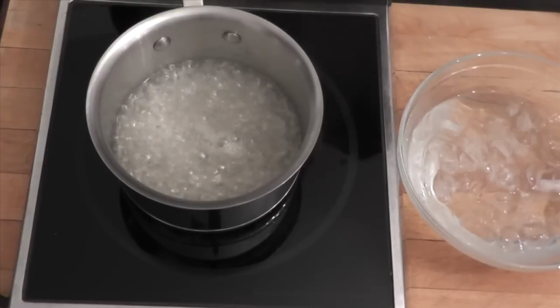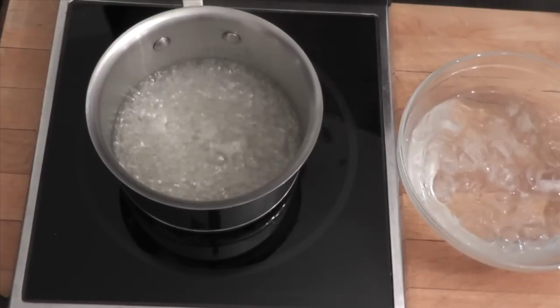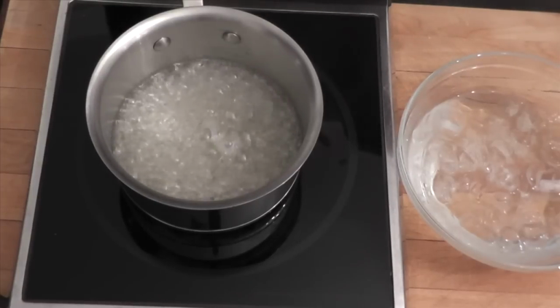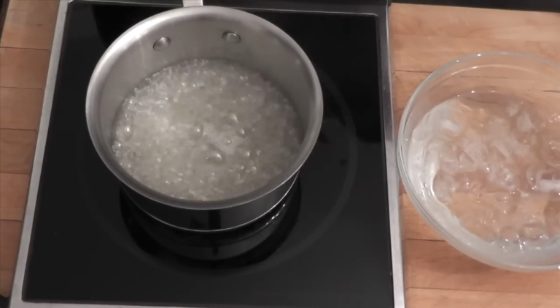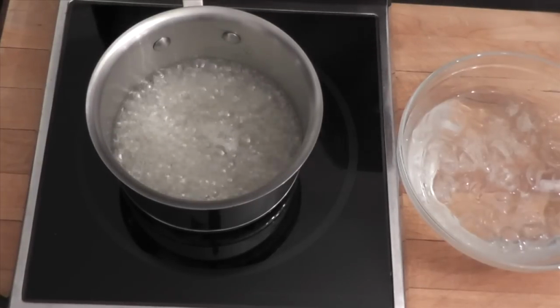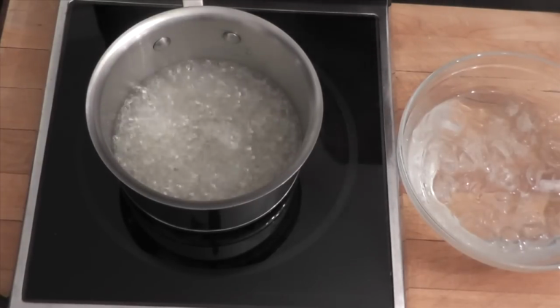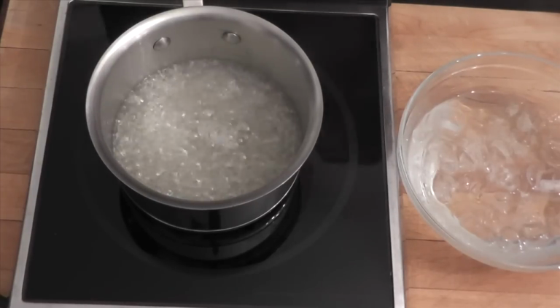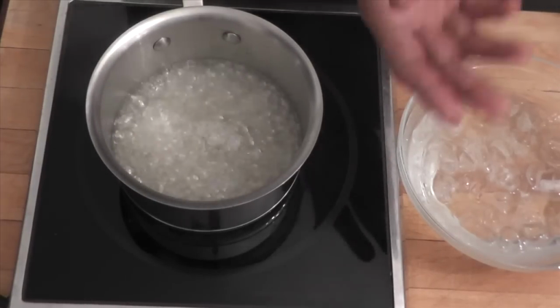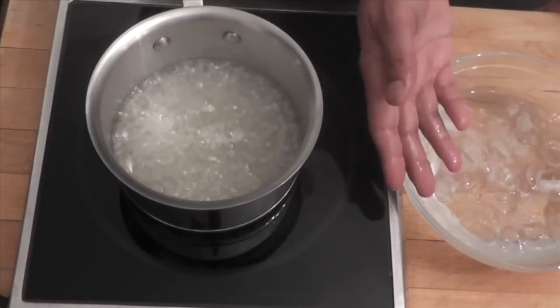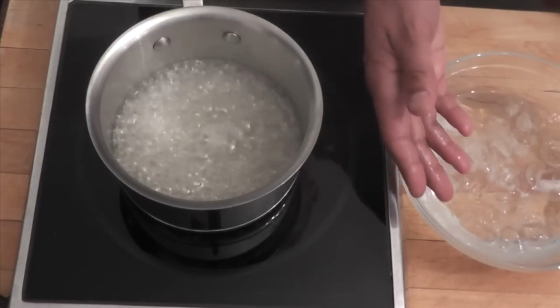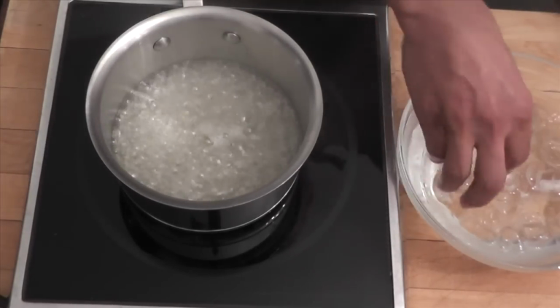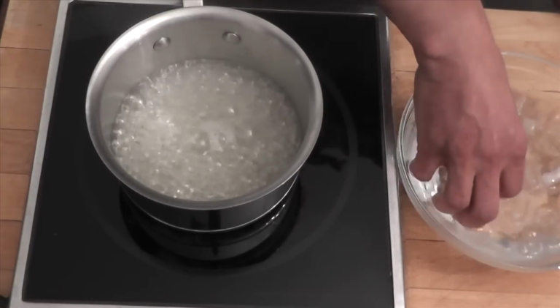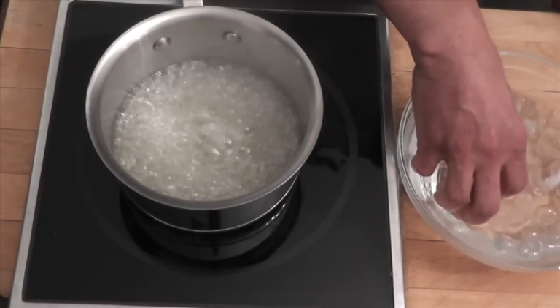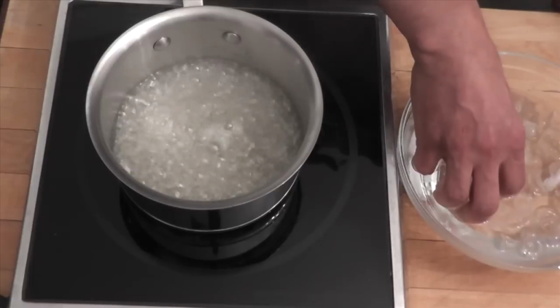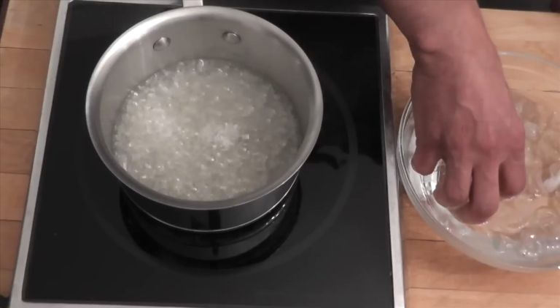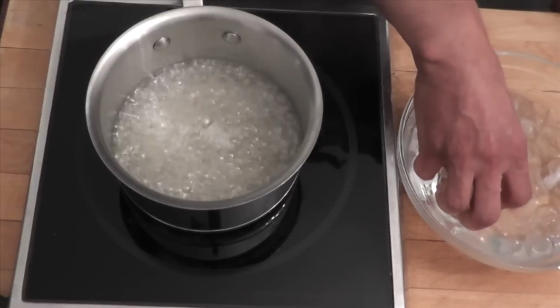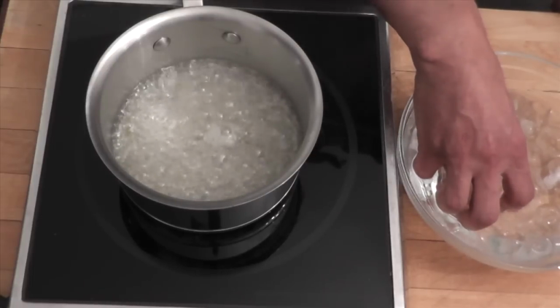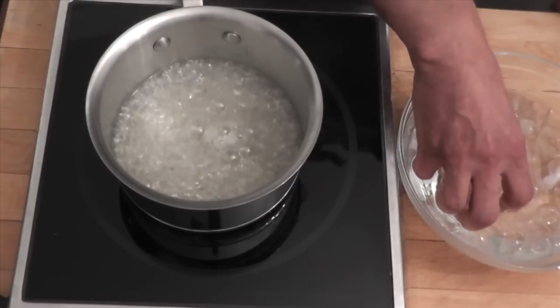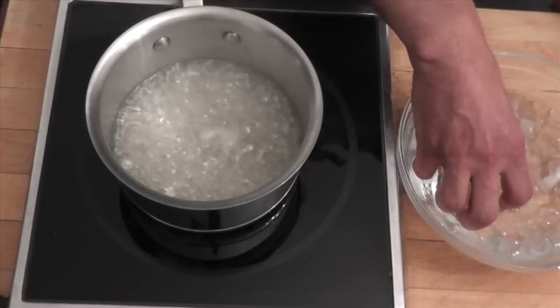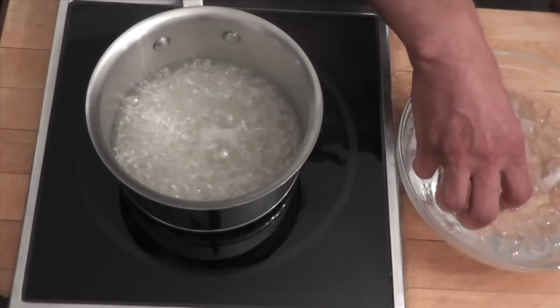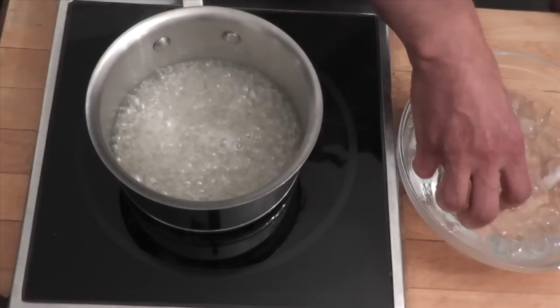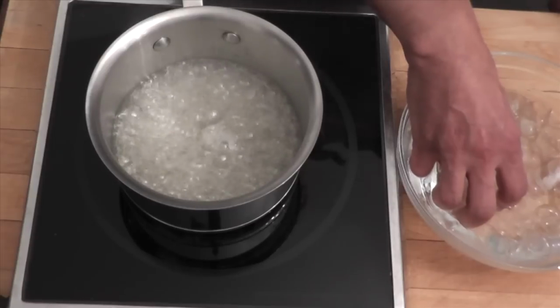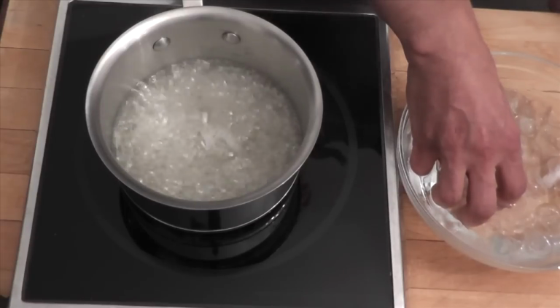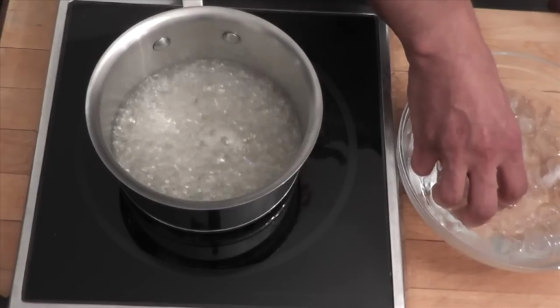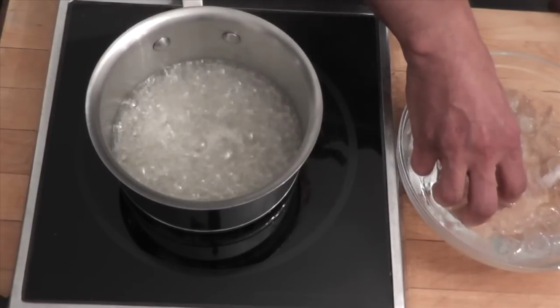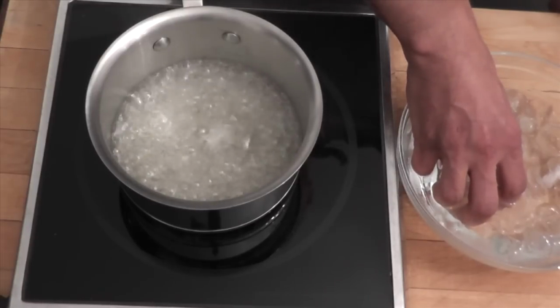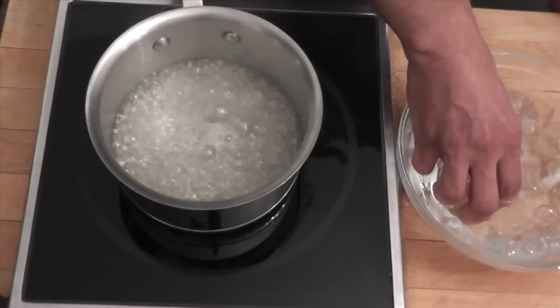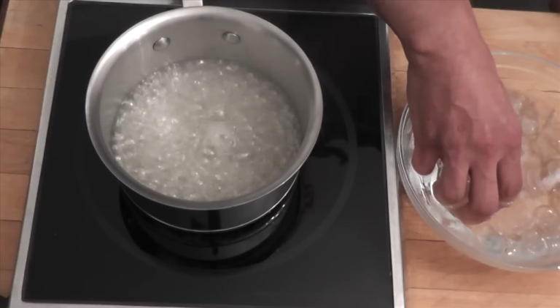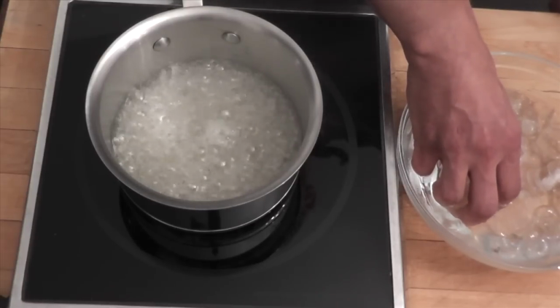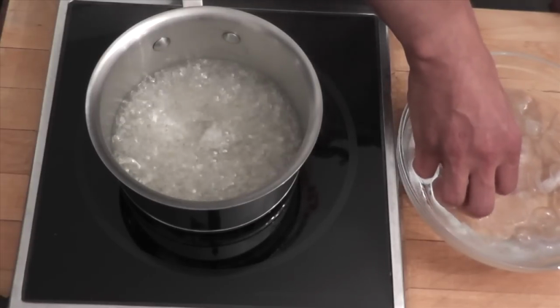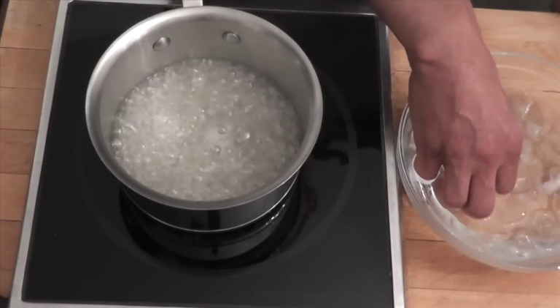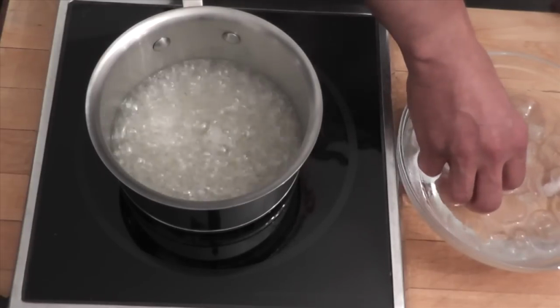How do you test your sugar? You take your hand and put it in the ice bath here. Be very careful now — you do not want to burn yourself. You want to make sure that your finger gets very cold.